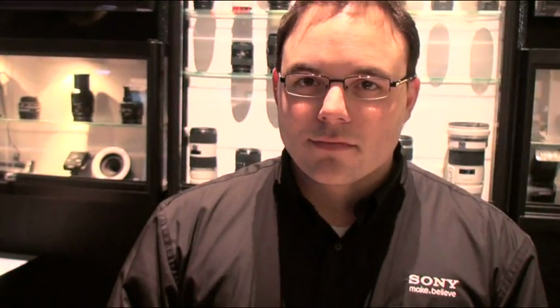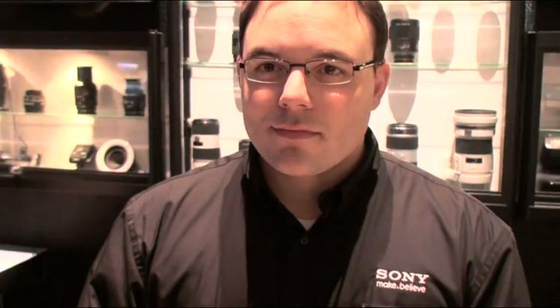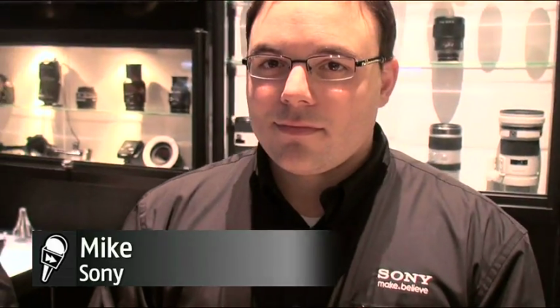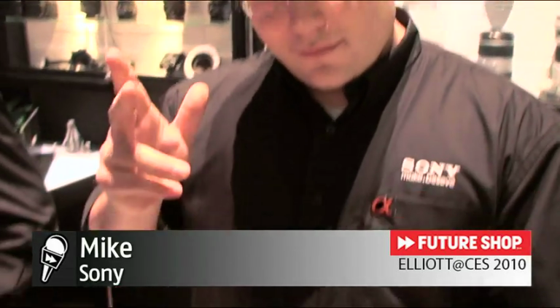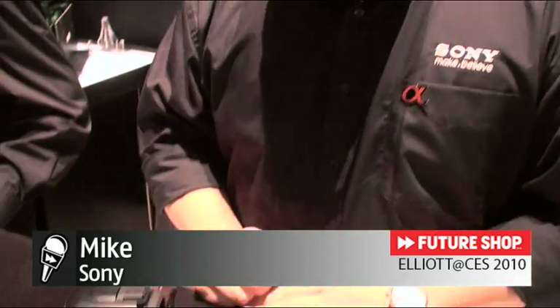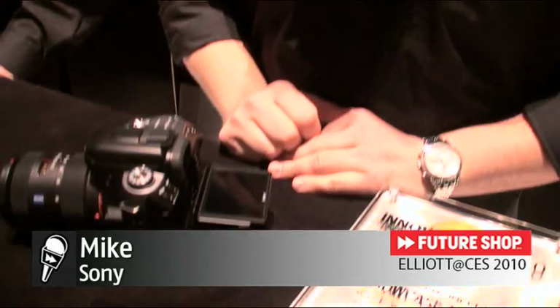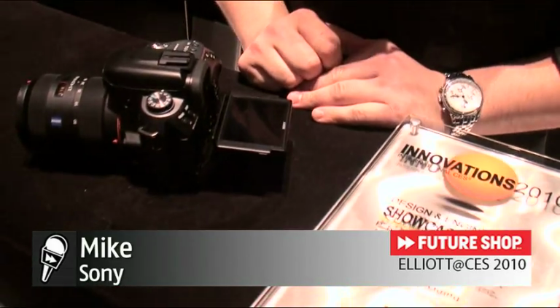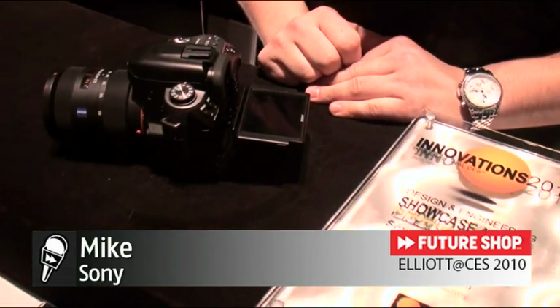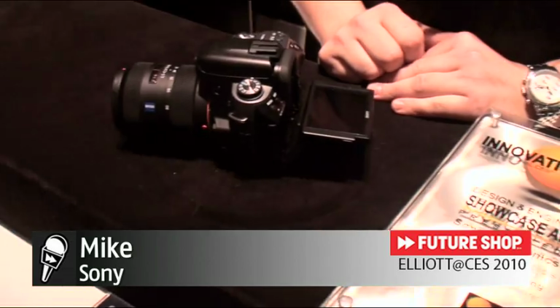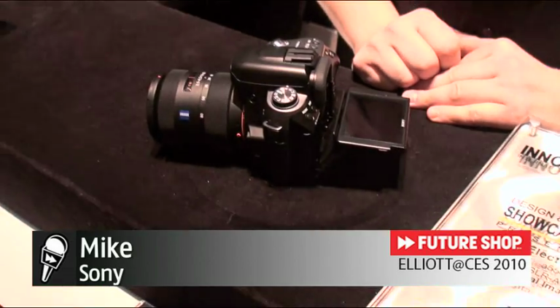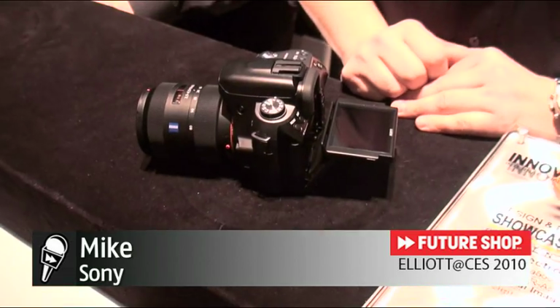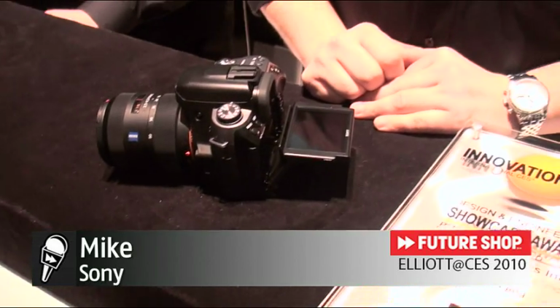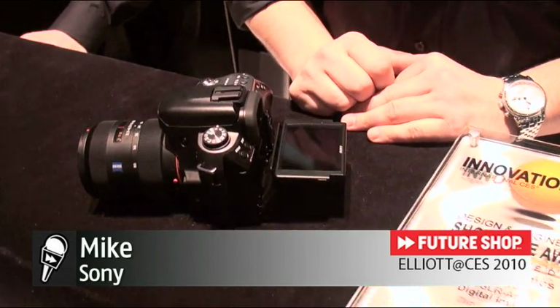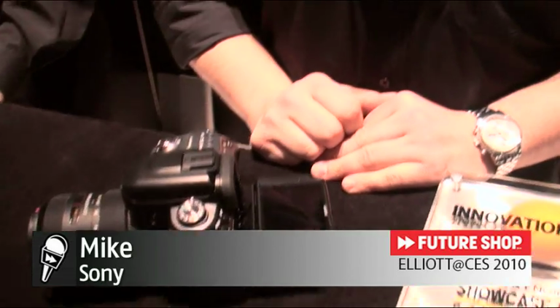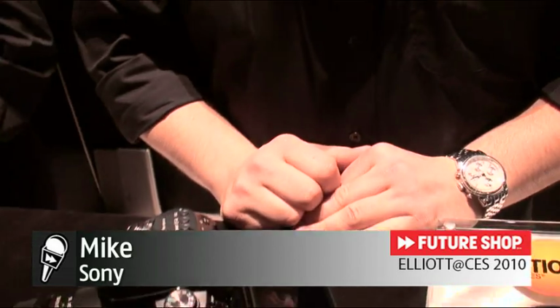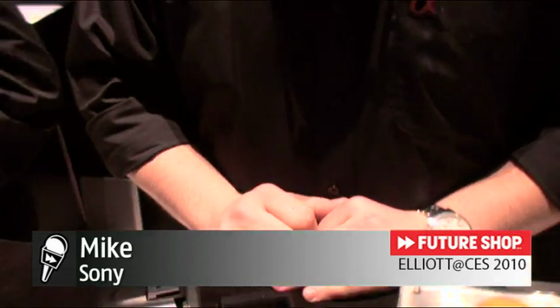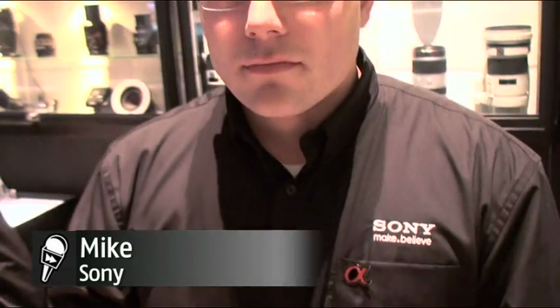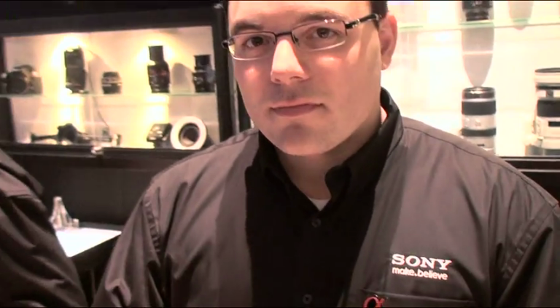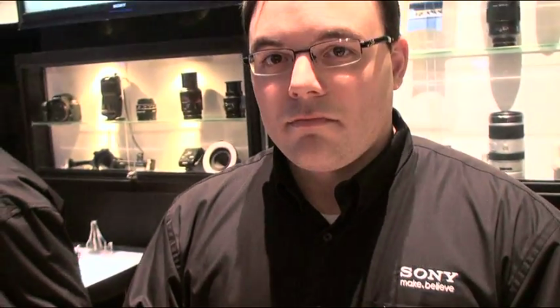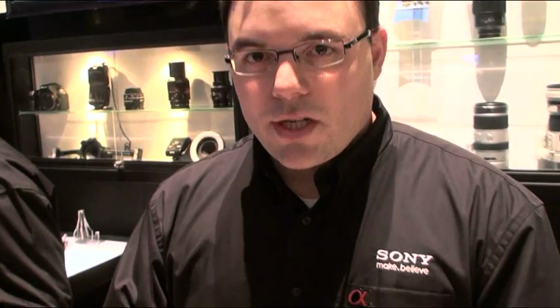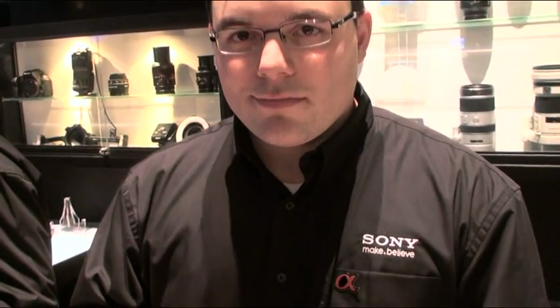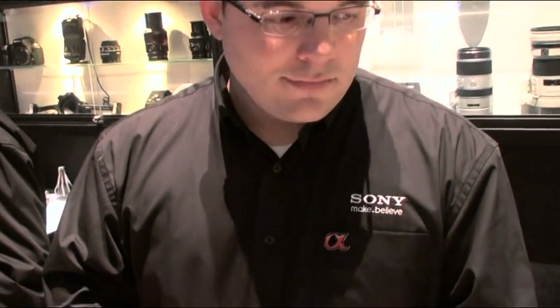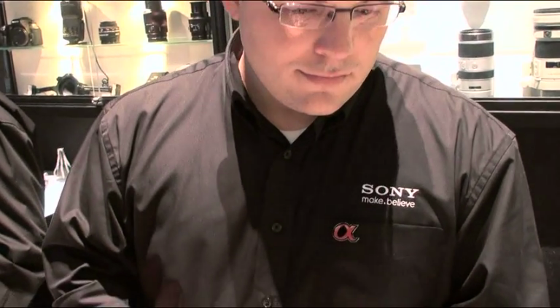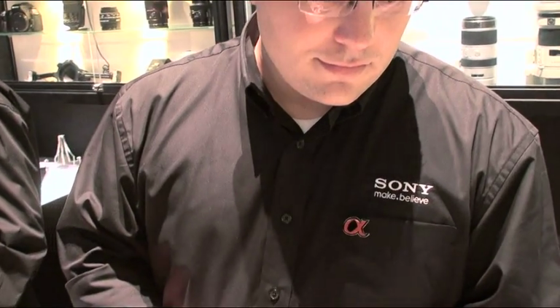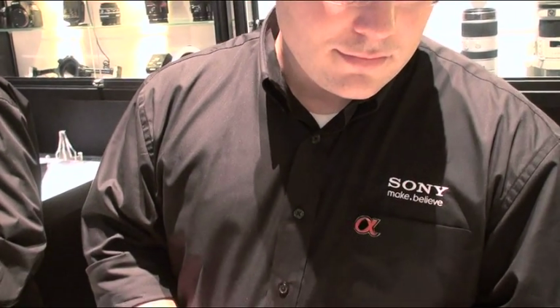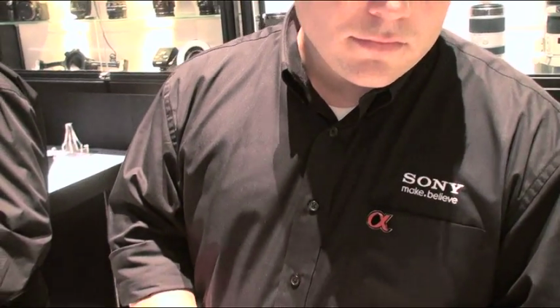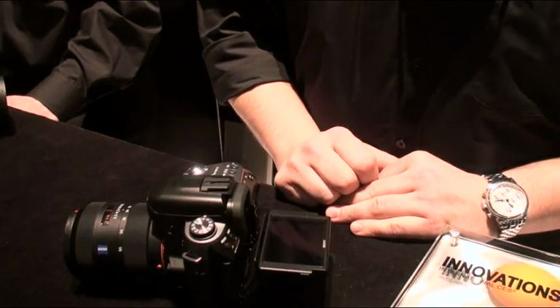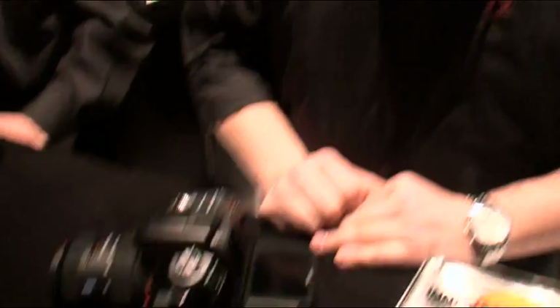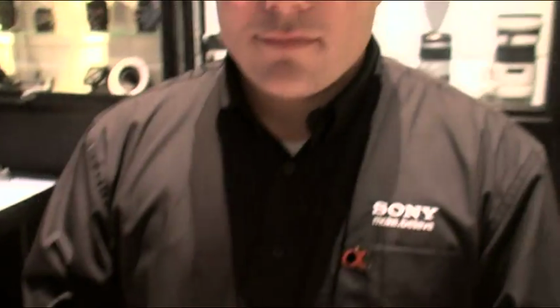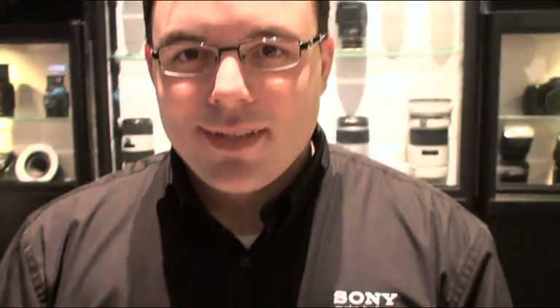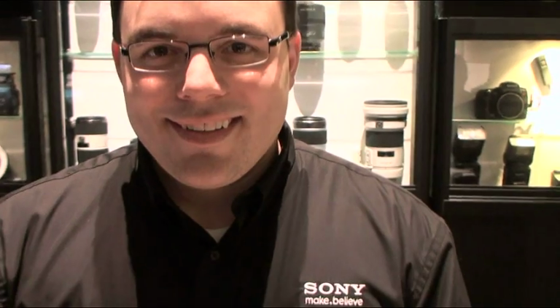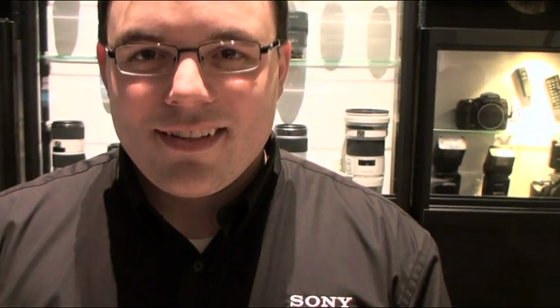My buddy Mike here from Sony is going to help us out and take a look at the A550 SLR camera. But before we begin, Mike, I got a question from my blog site from one of our readers: when can we expect to see the Alpha line have 3D capabilities? We heard some buzz about this.